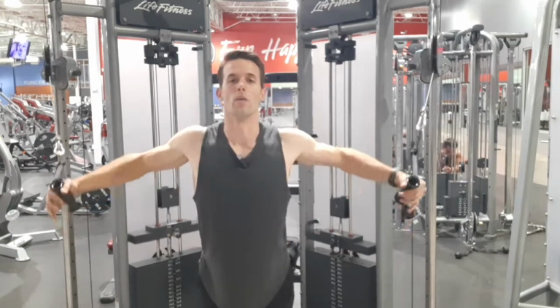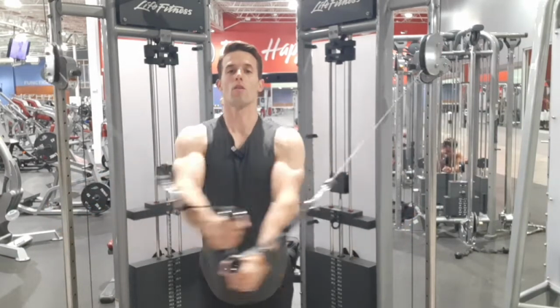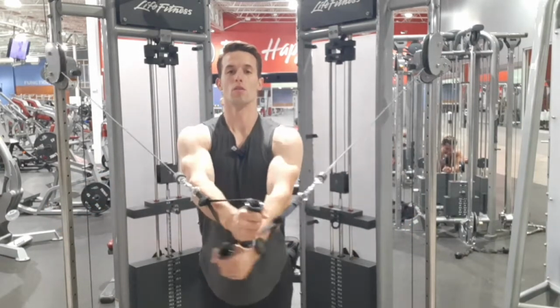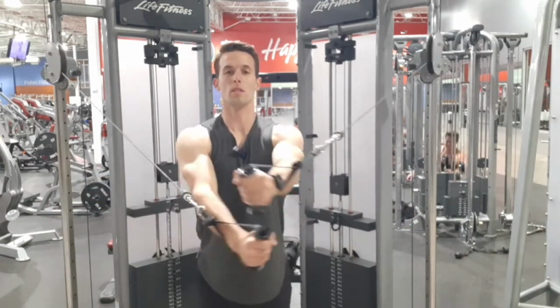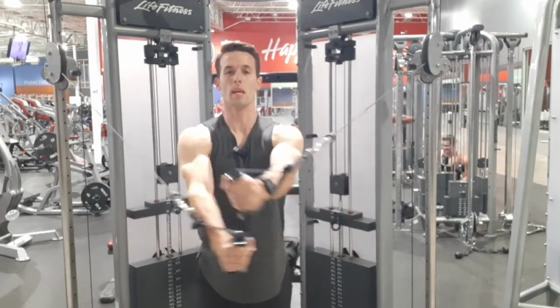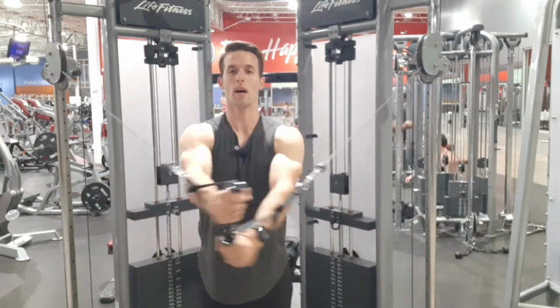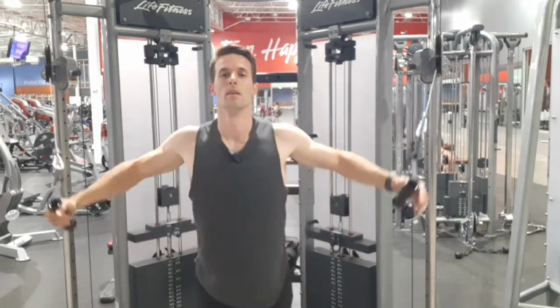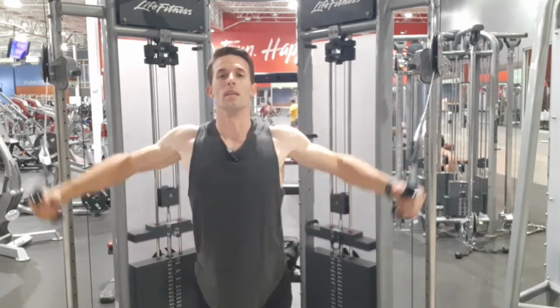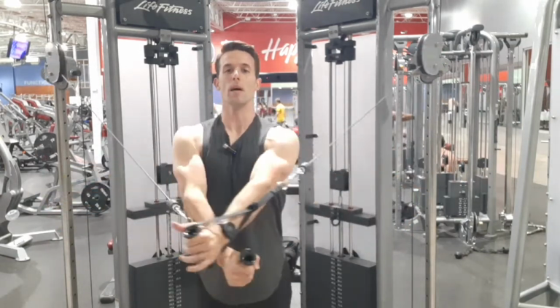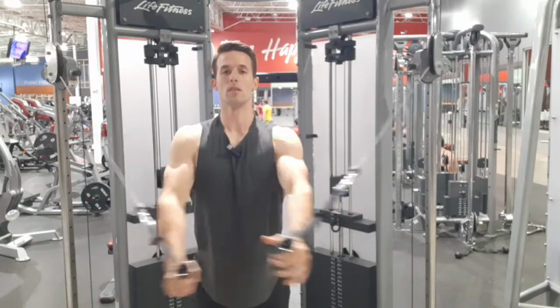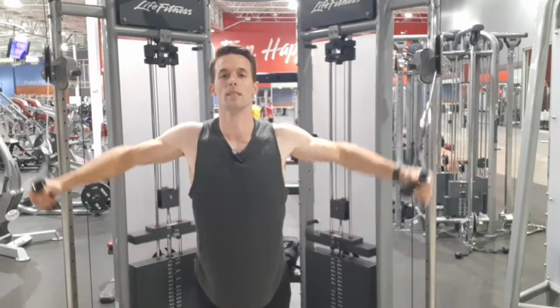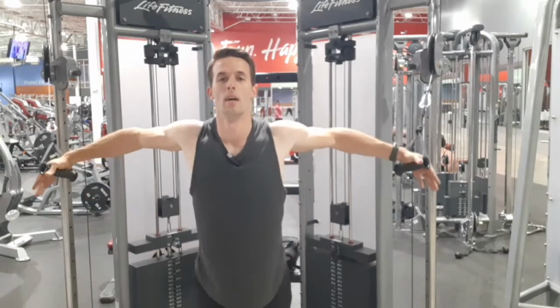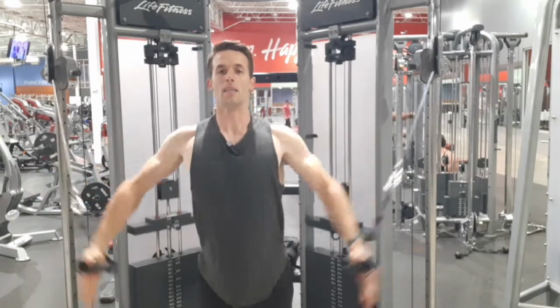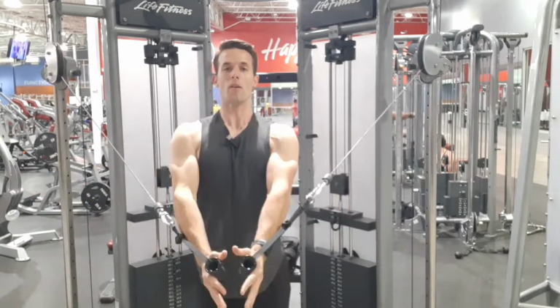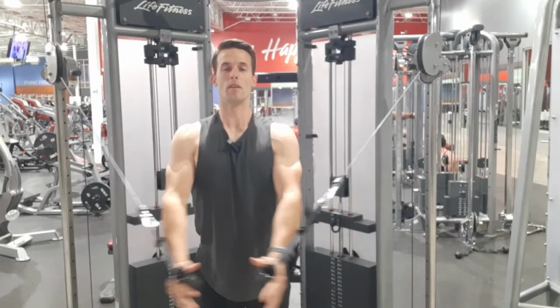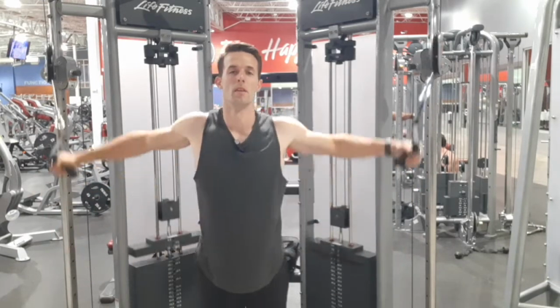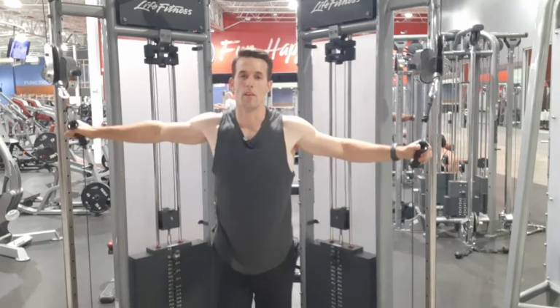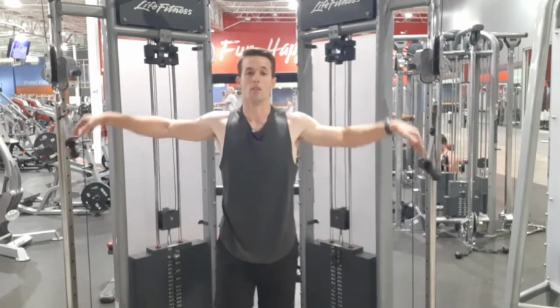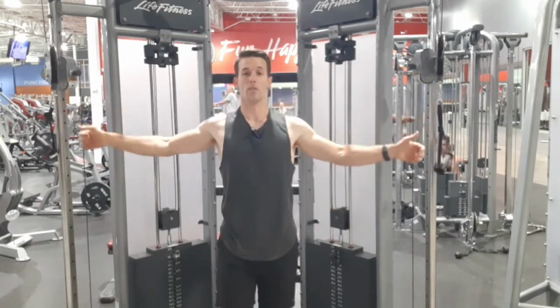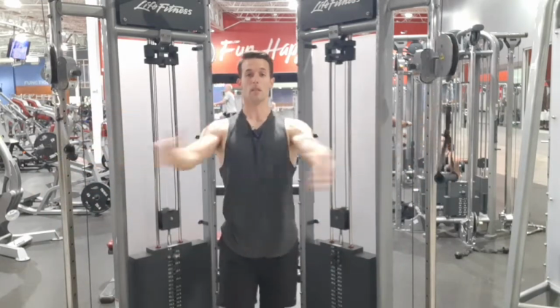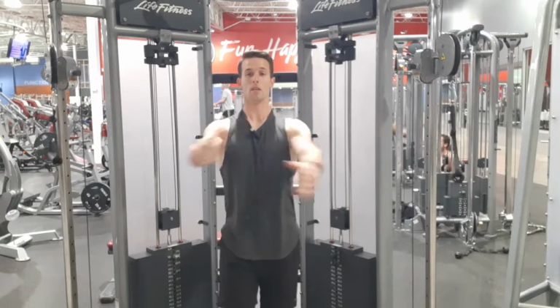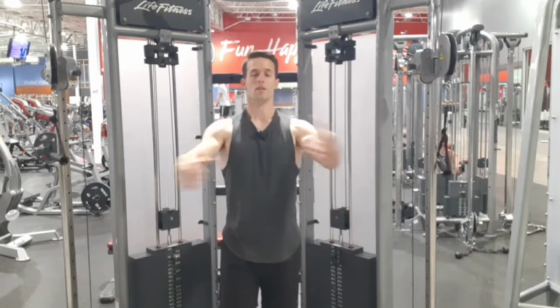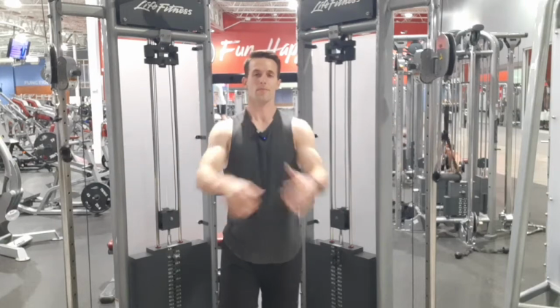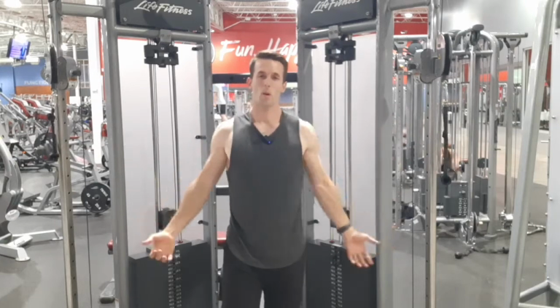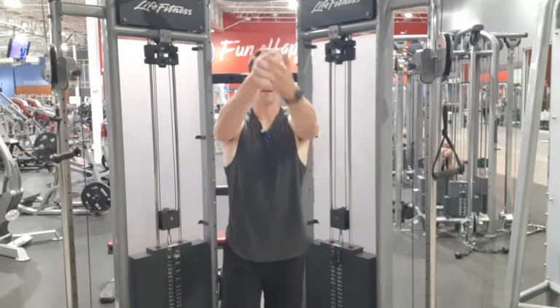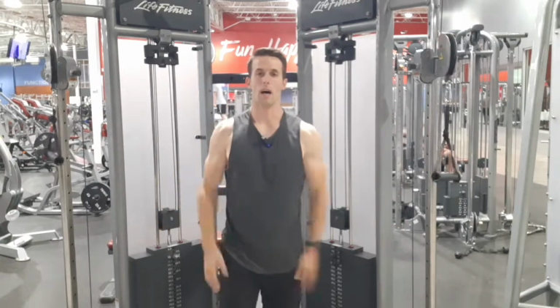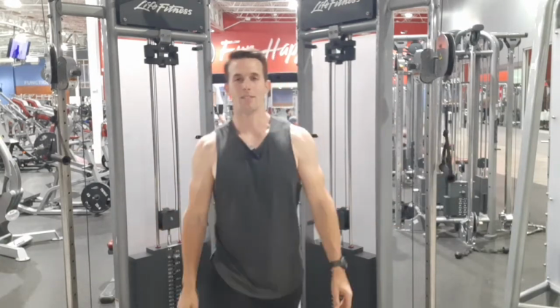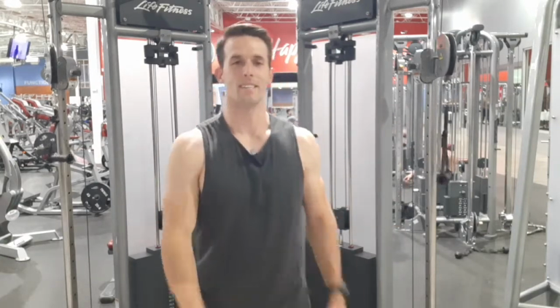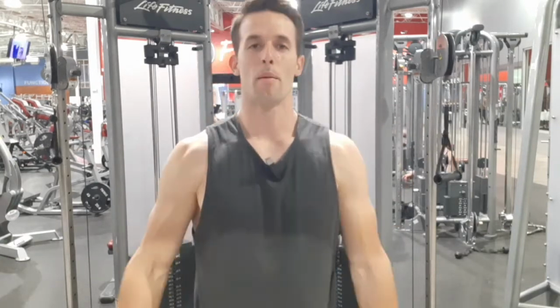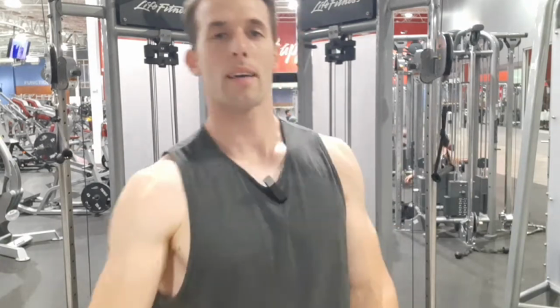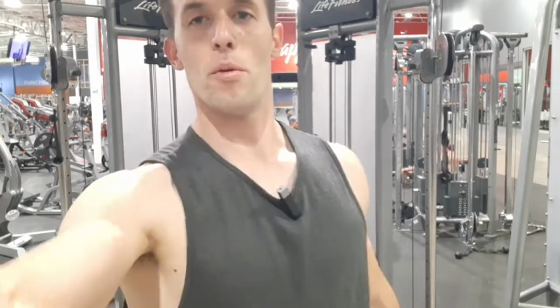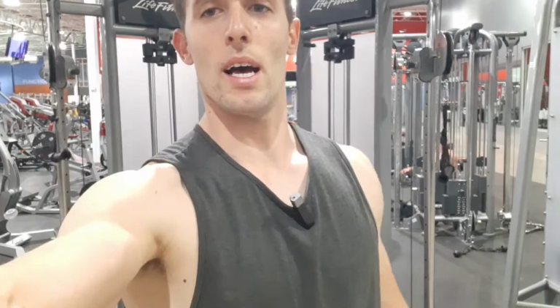You'll want to switch which hand is on top each rep. So that's a high to low. You can also have a mid range, or a low to high. So that is the pec cable fly.